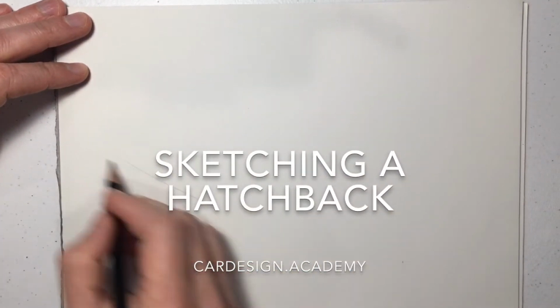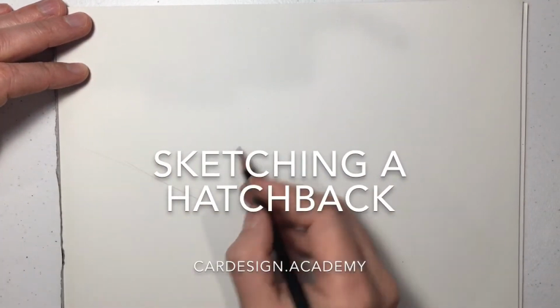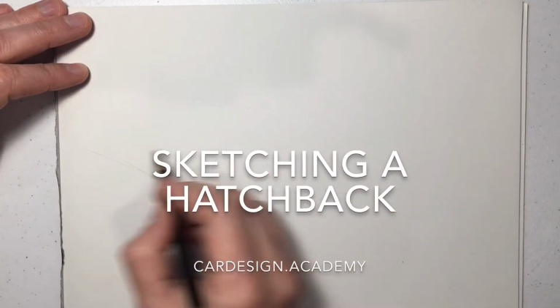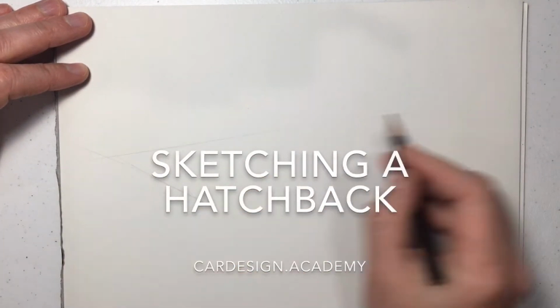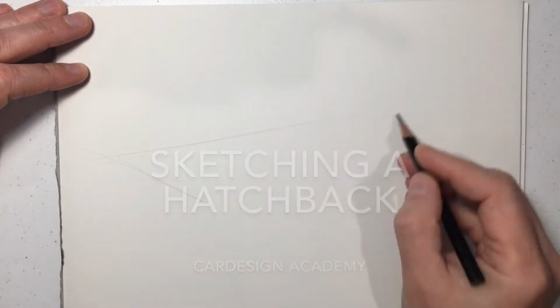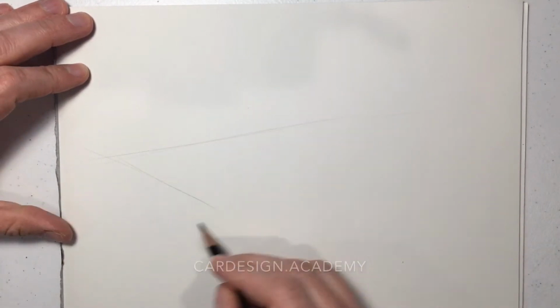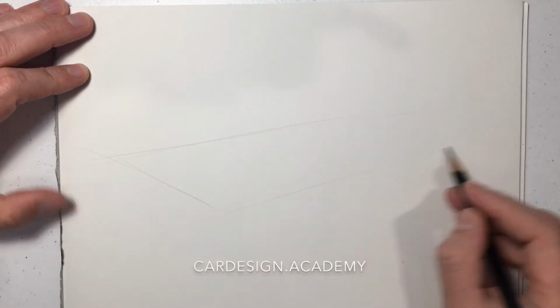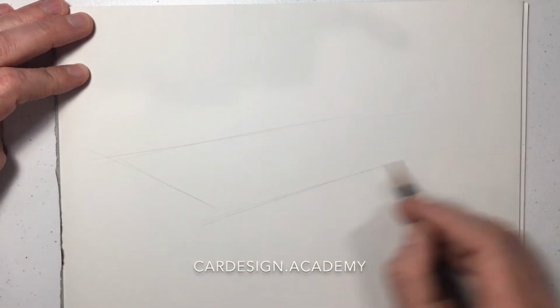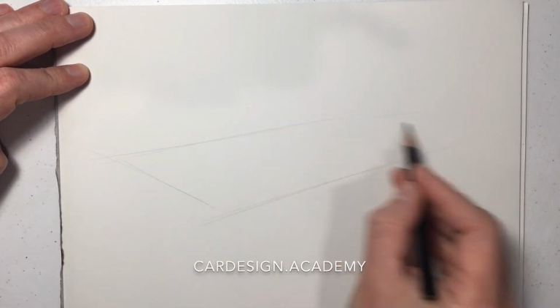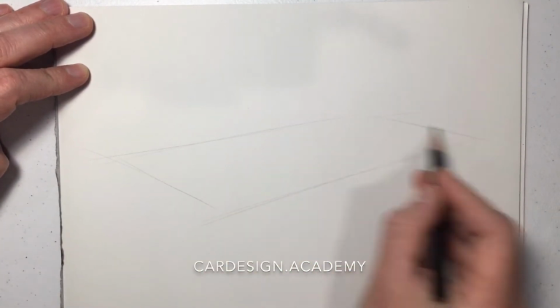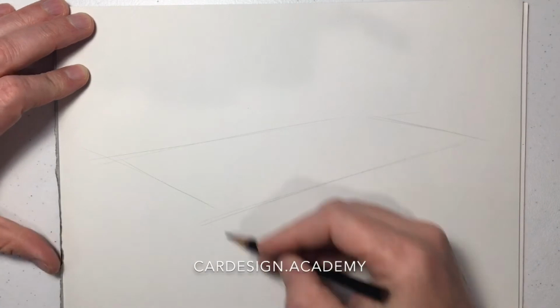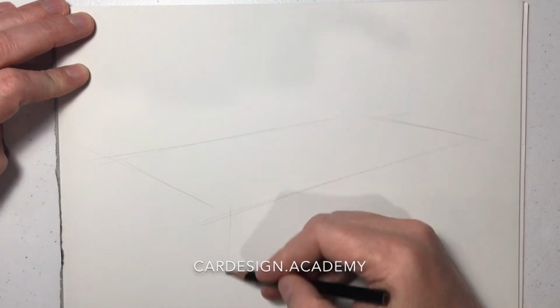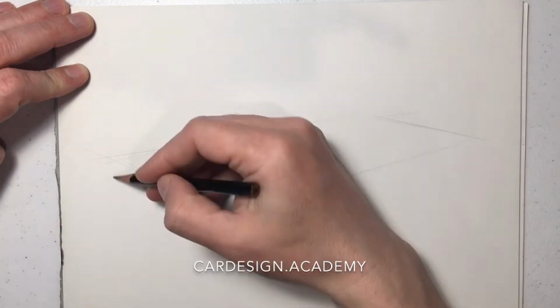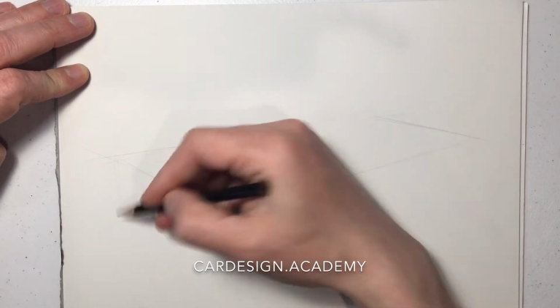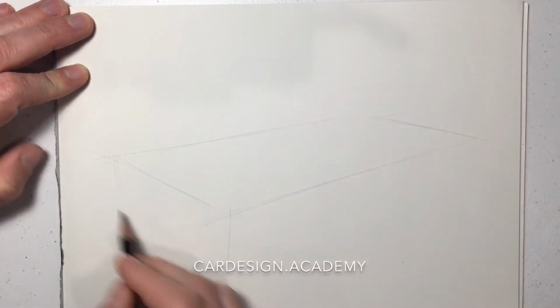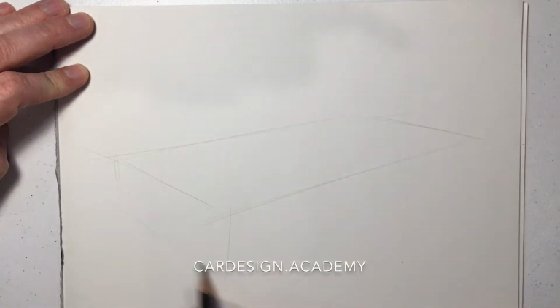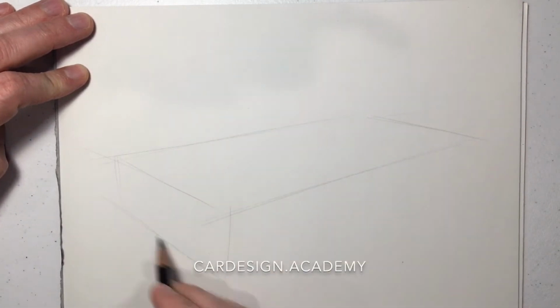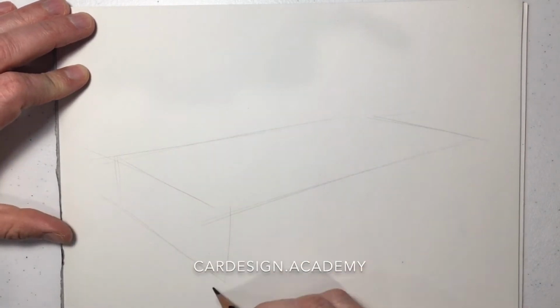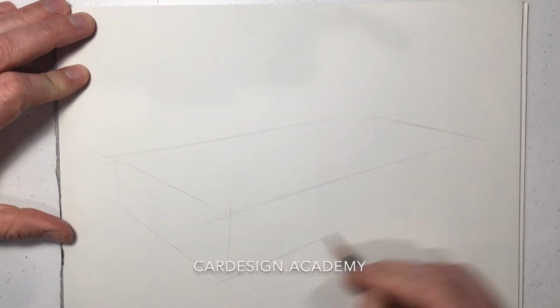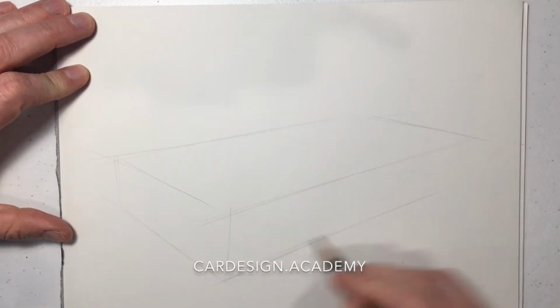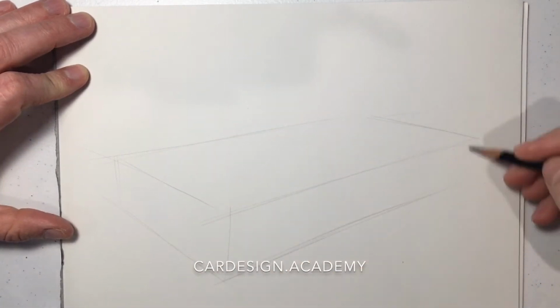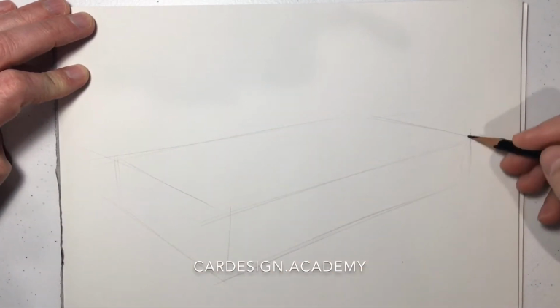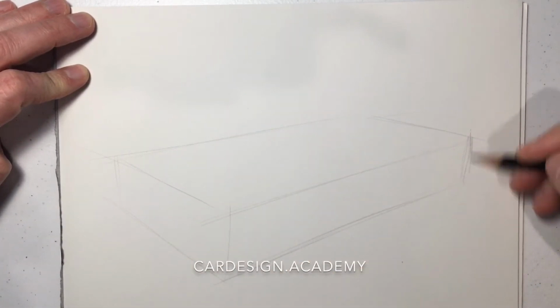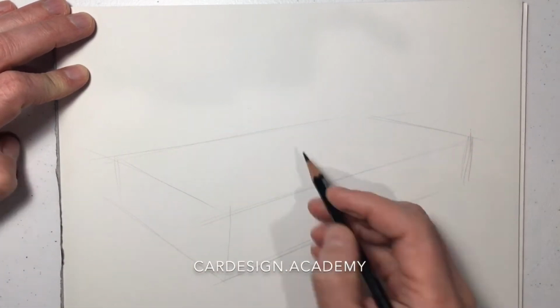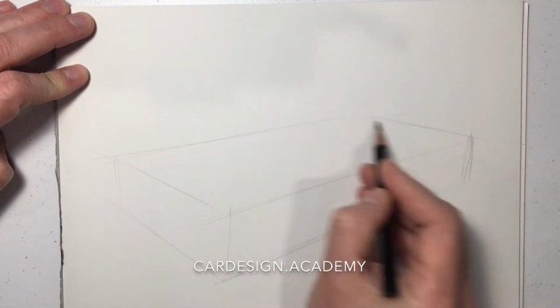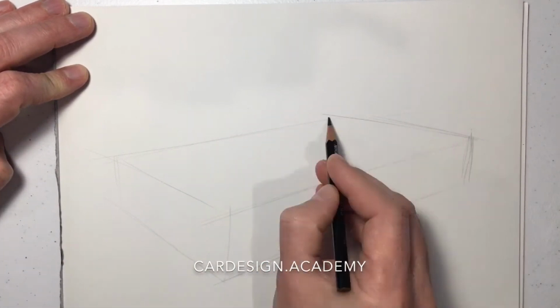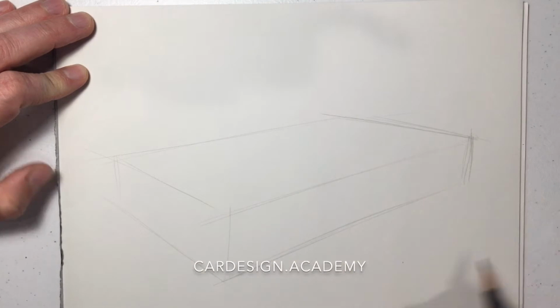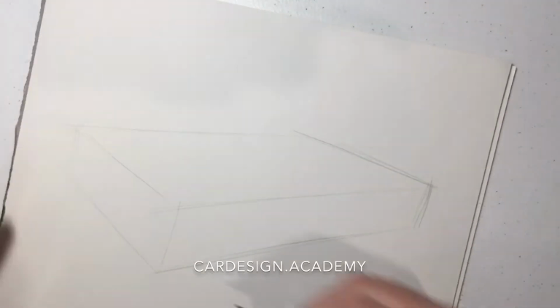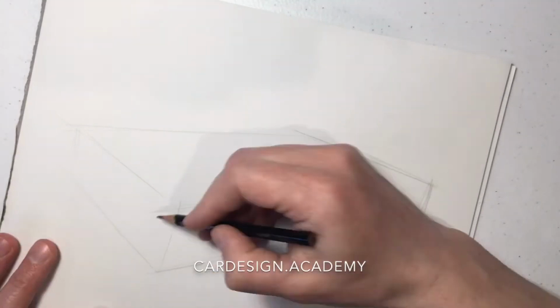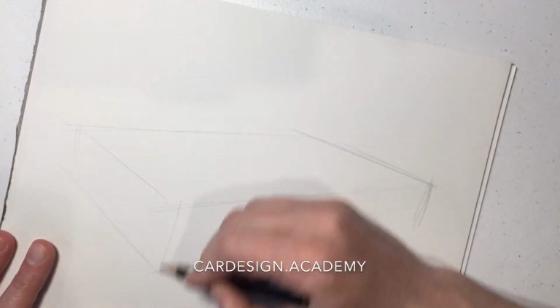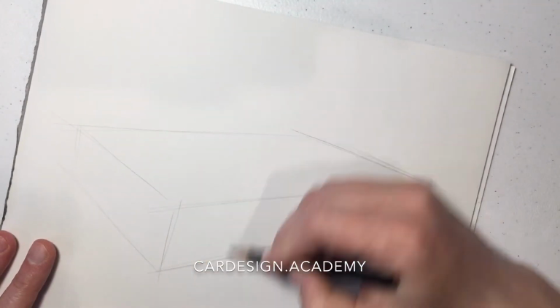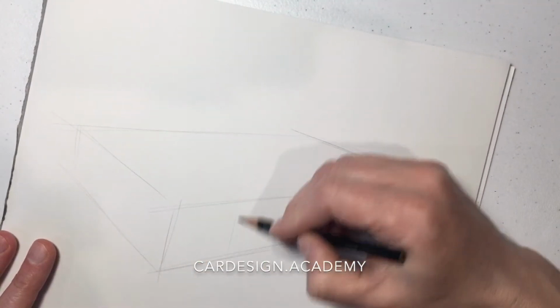Now we're going to sketch a compact hatchback — something in the C segment, something like a Ford Focus or a Volkswagen Golf in size.